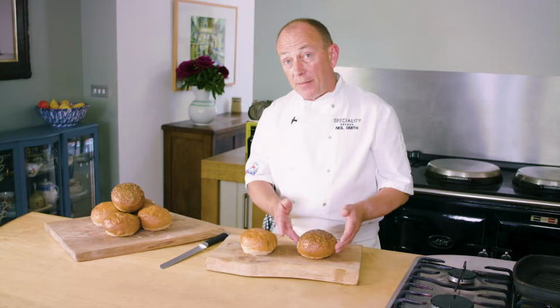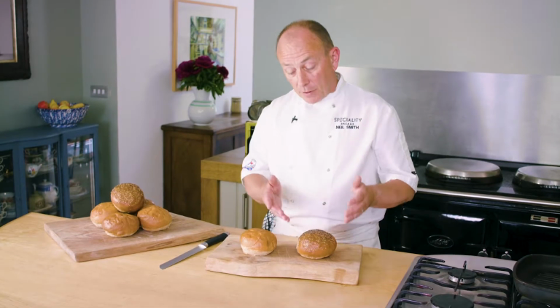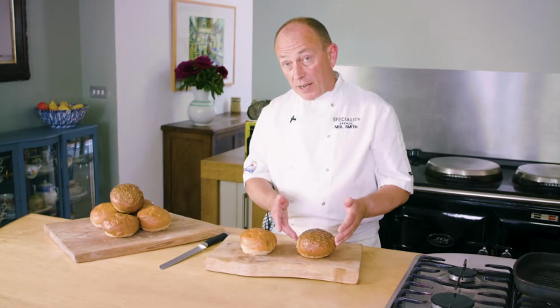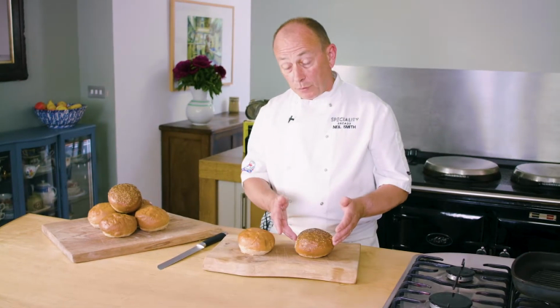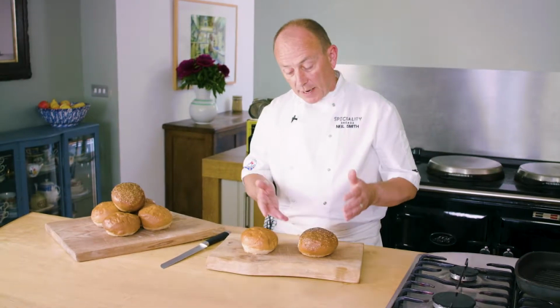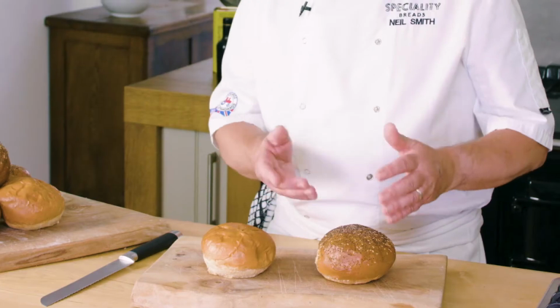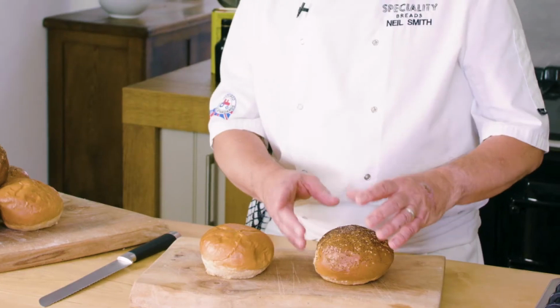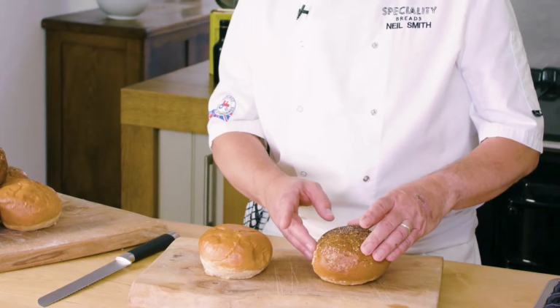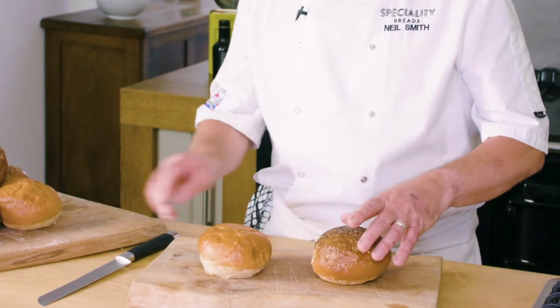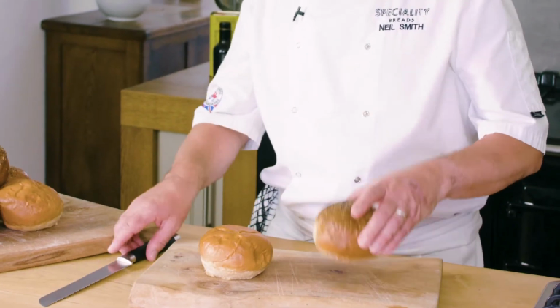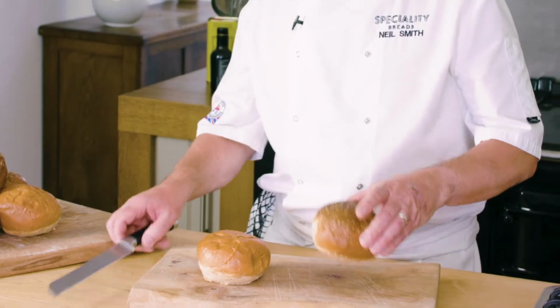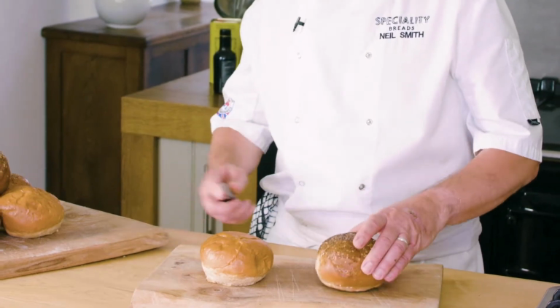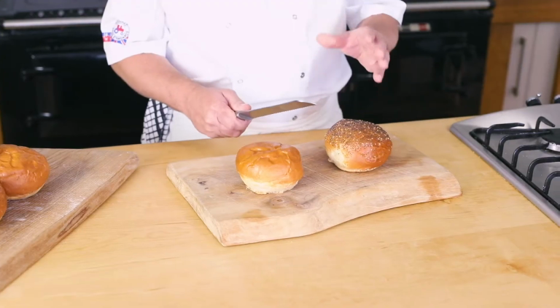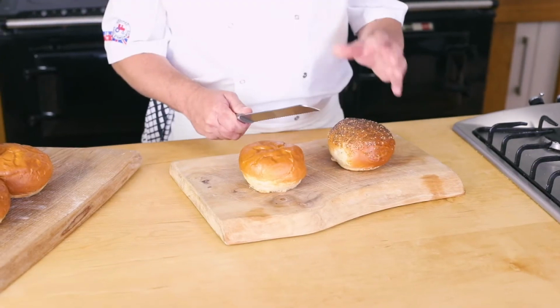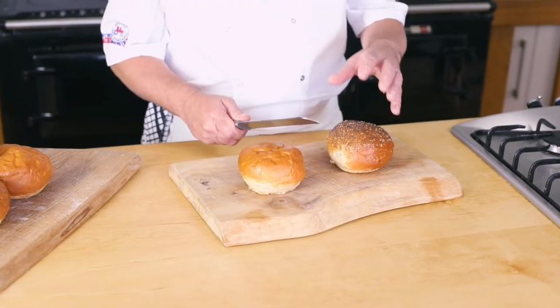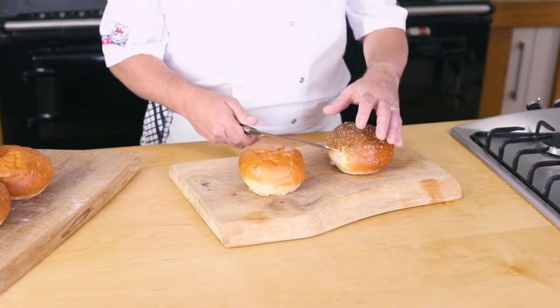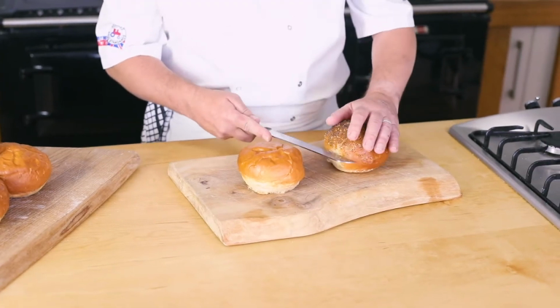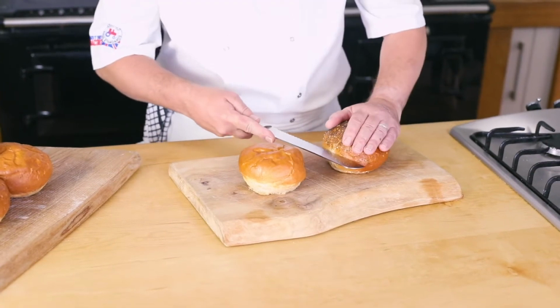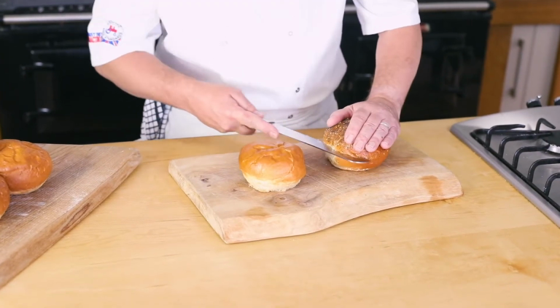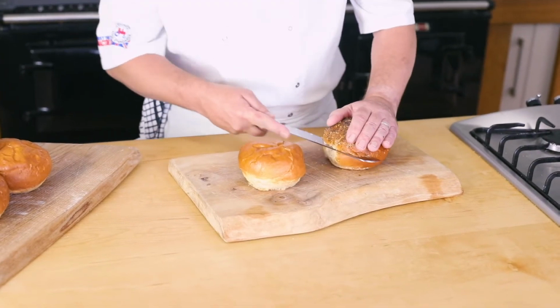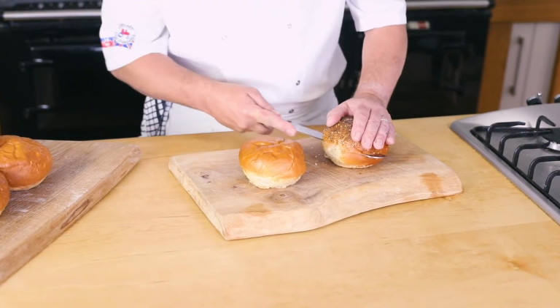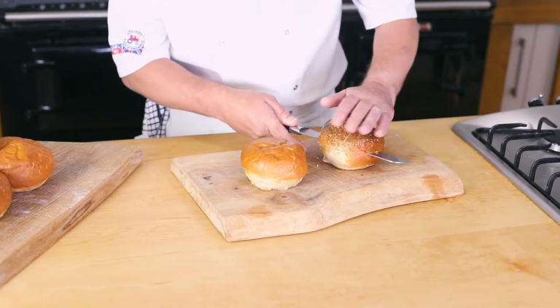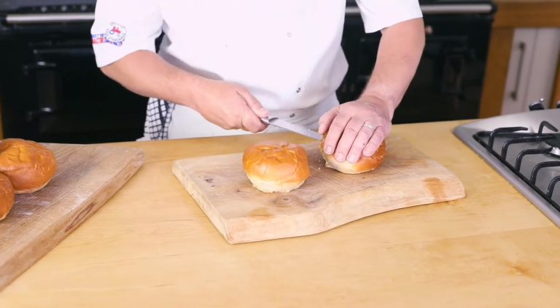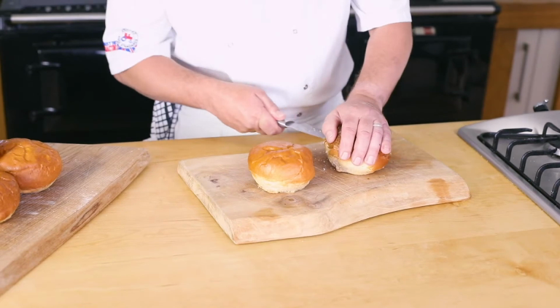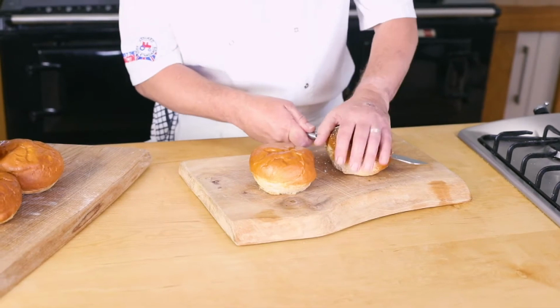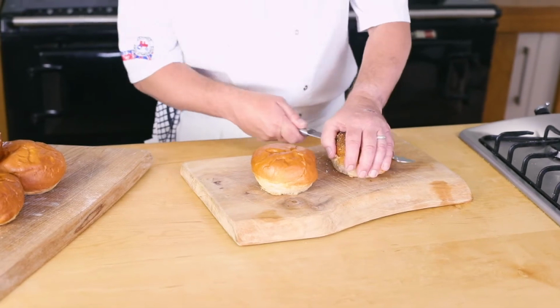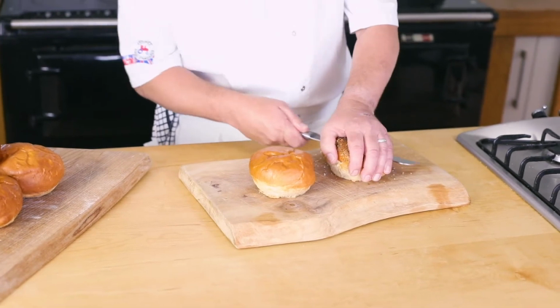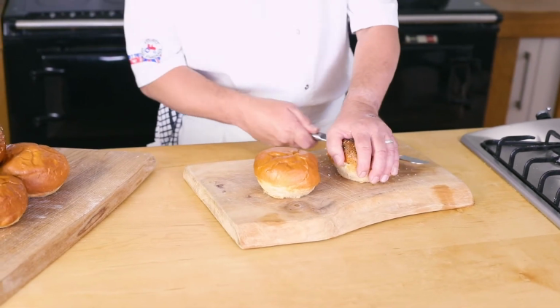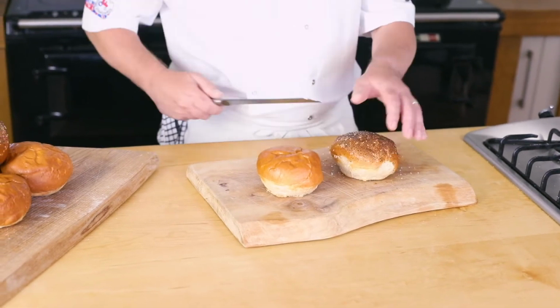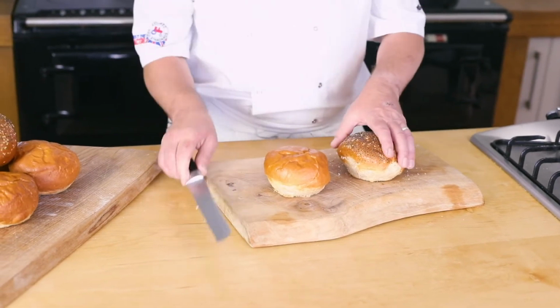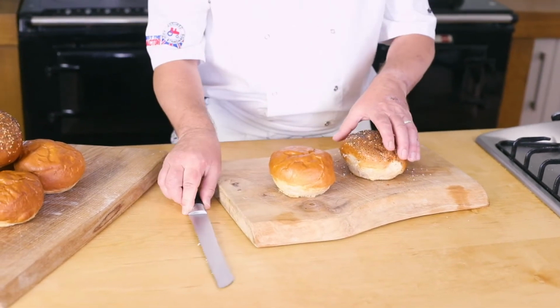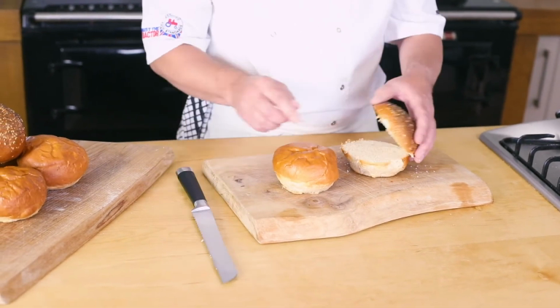And then, really important, is about the internal texture. We wanted a bun that was going to hold up really, really well, no matter how unctuous or juicy the burger or meats that you're putting in here — it's going to stand up.